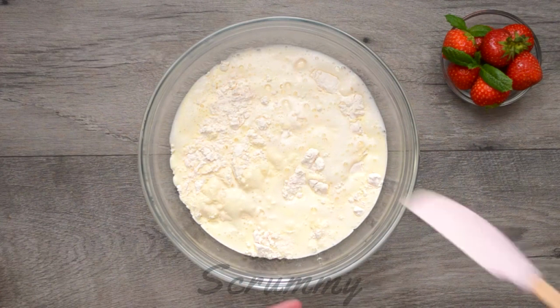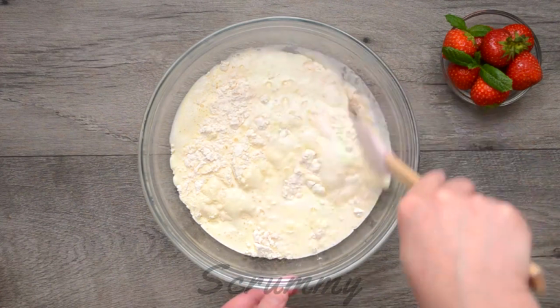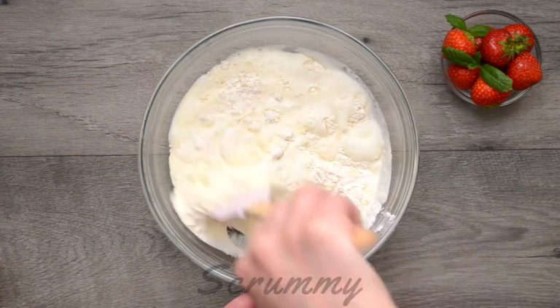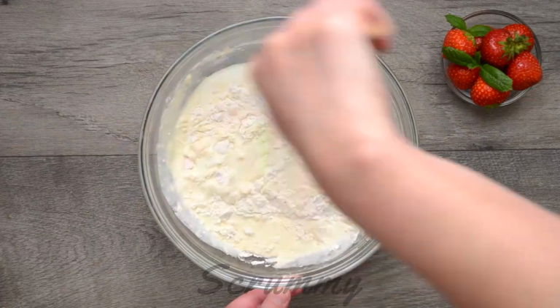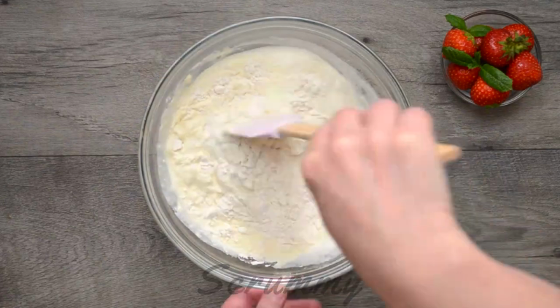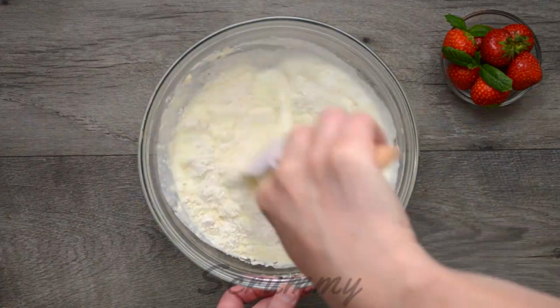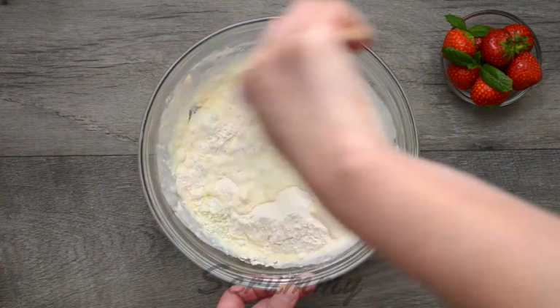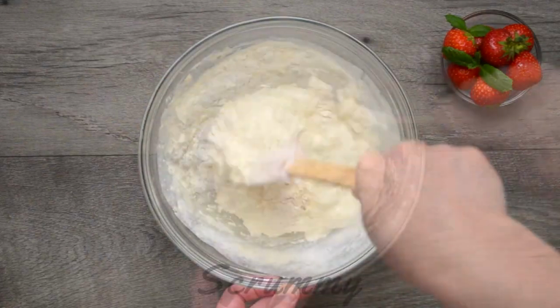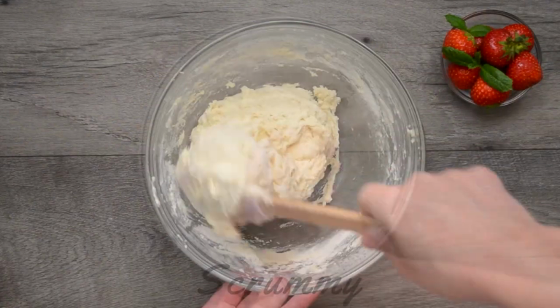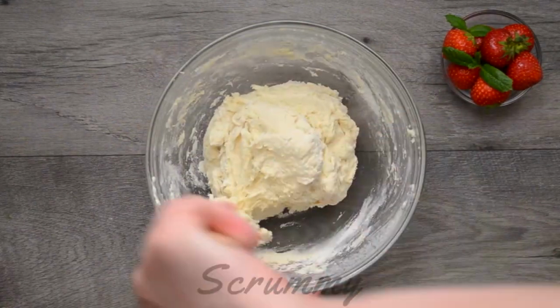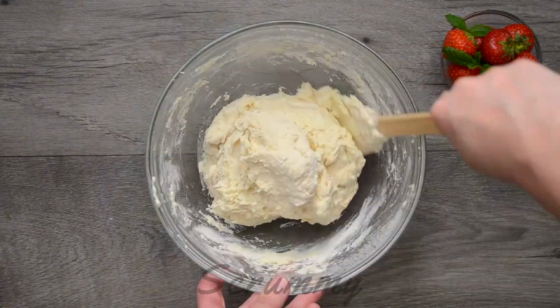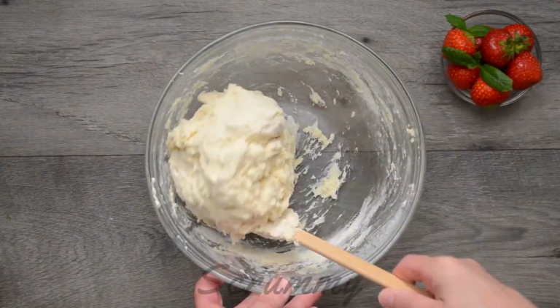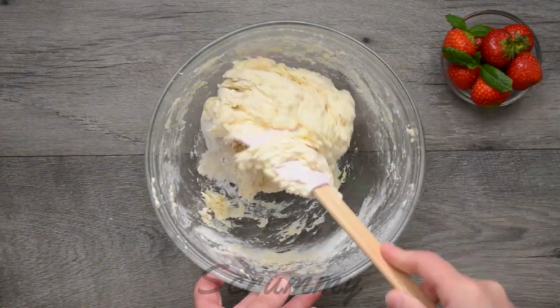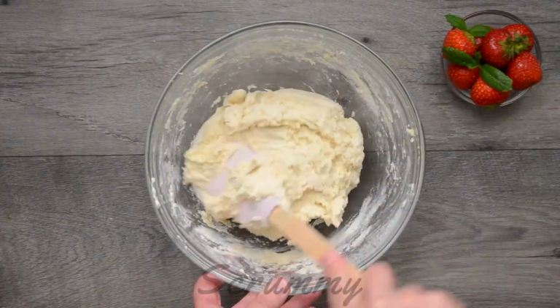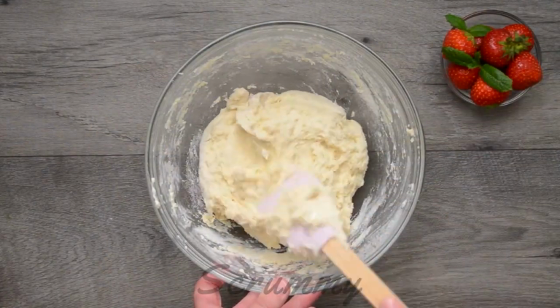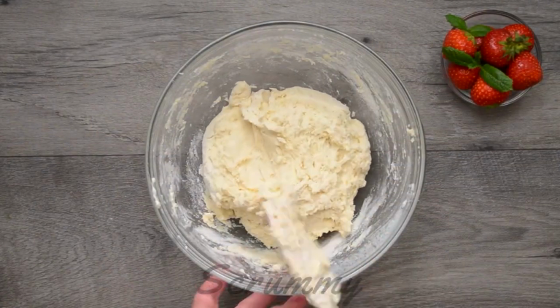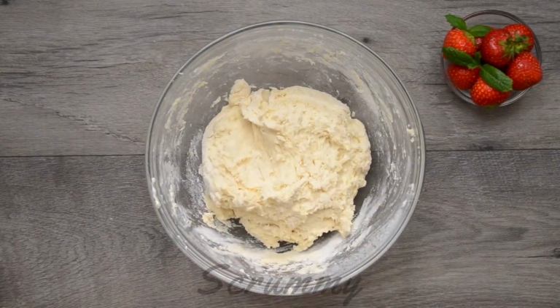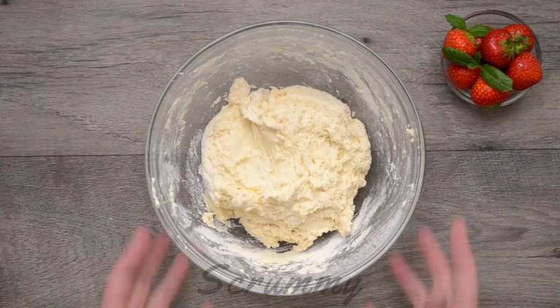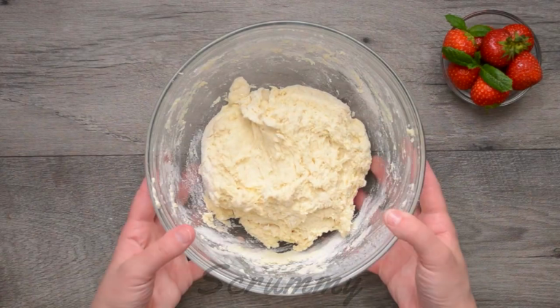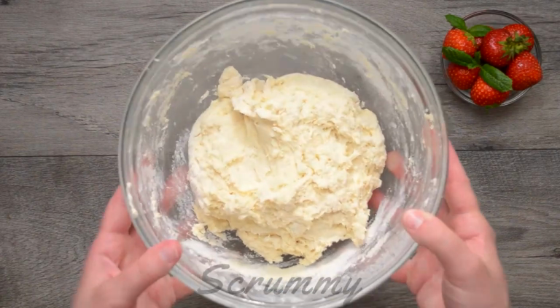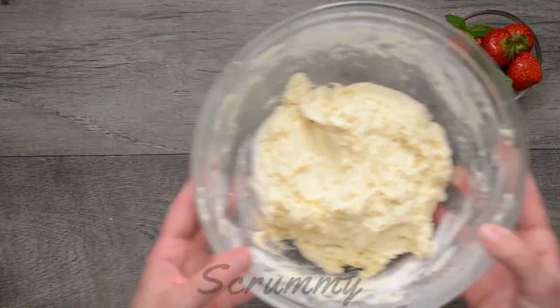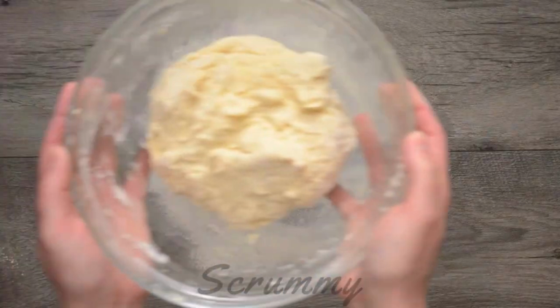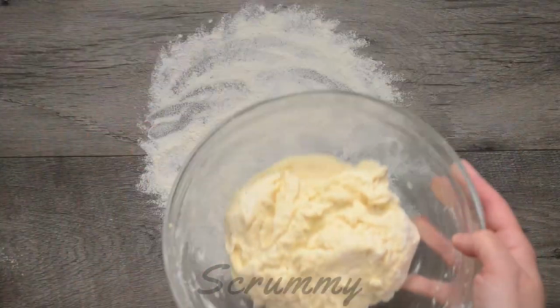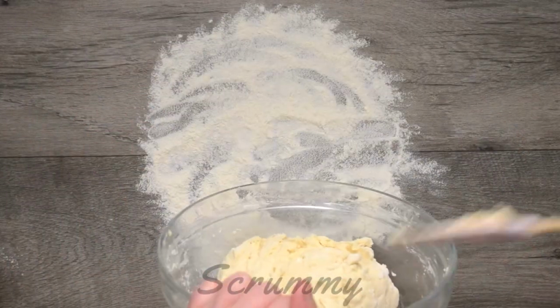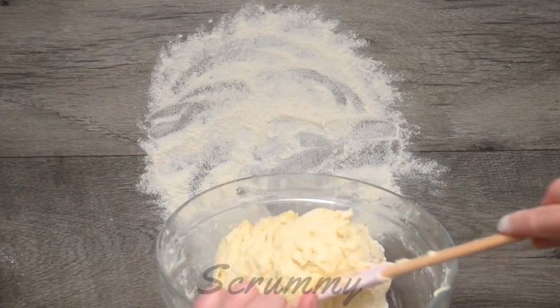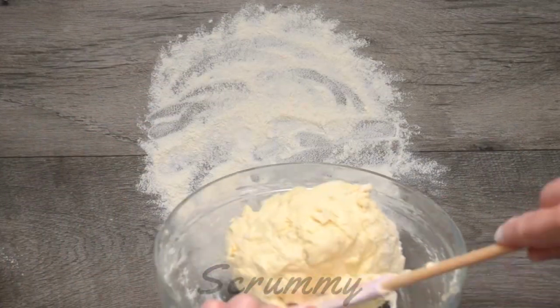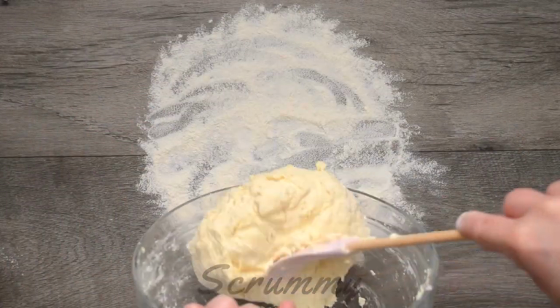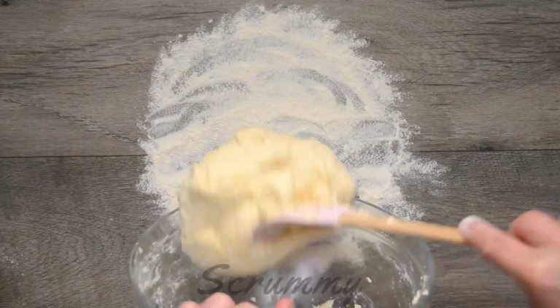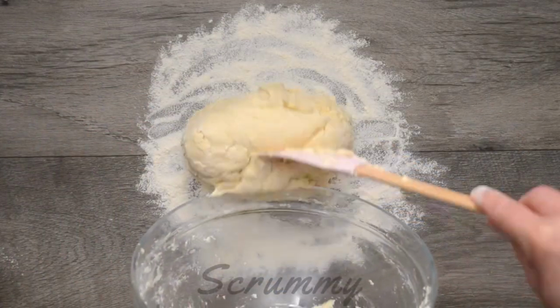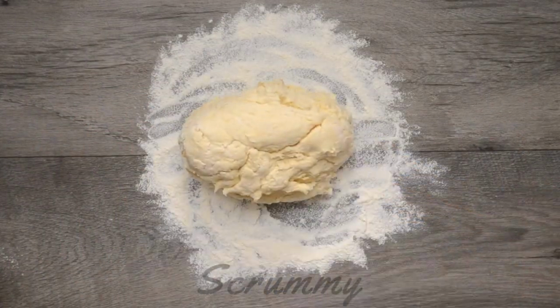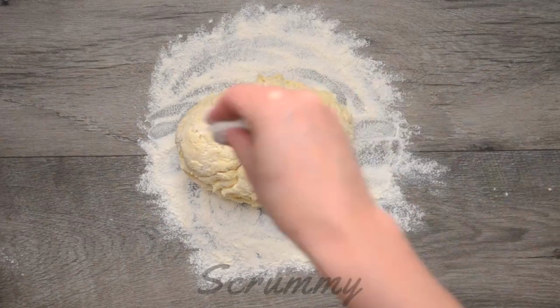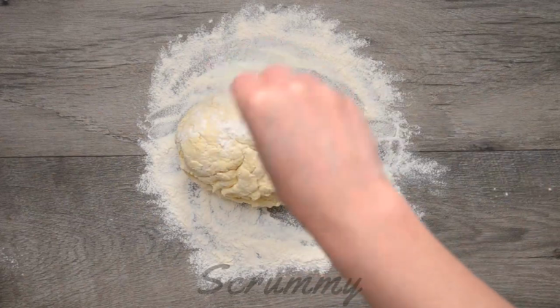Stir well until all the flour is mixed in. And we're nearly there. All we have left to do is place the scone mix on a lightly floured surface and knead gently to form a dough.